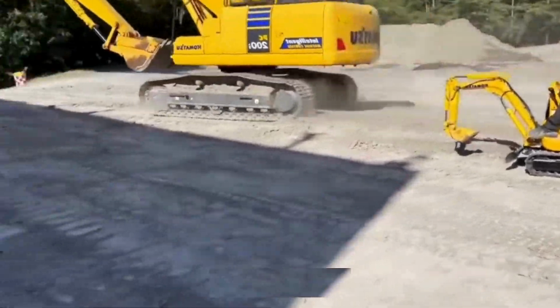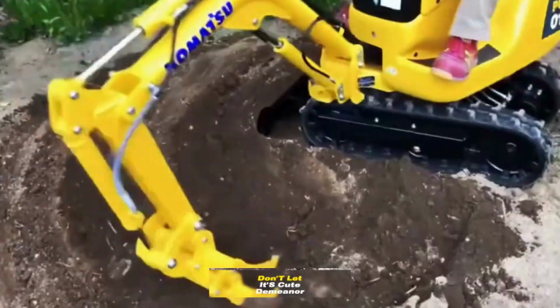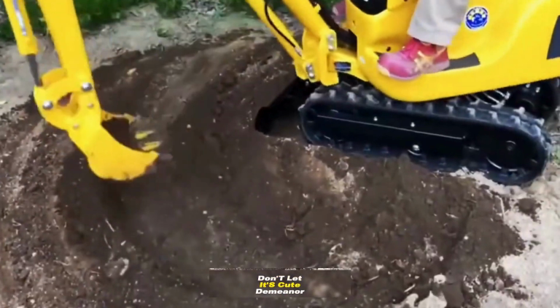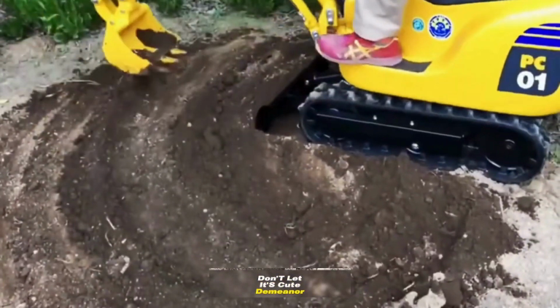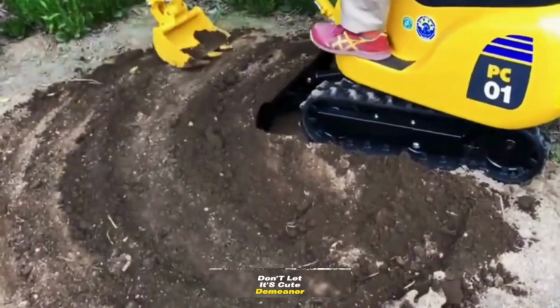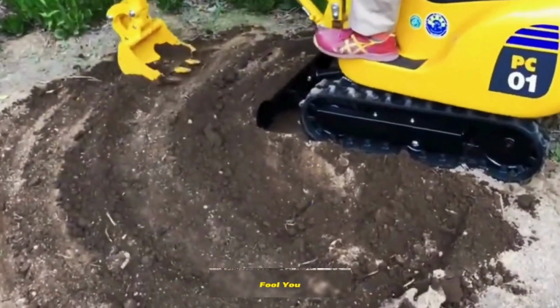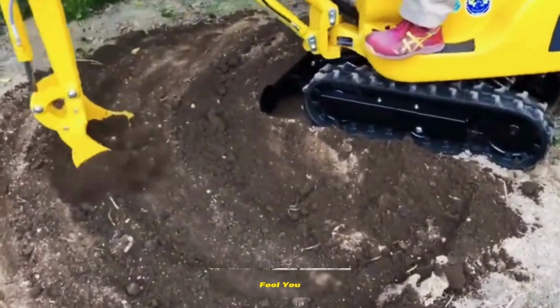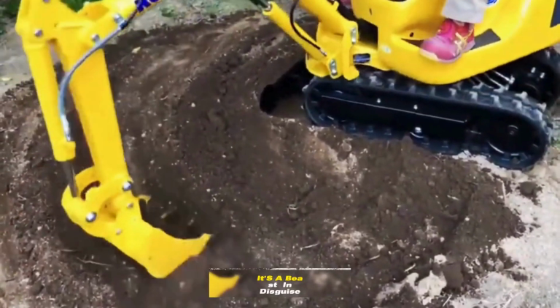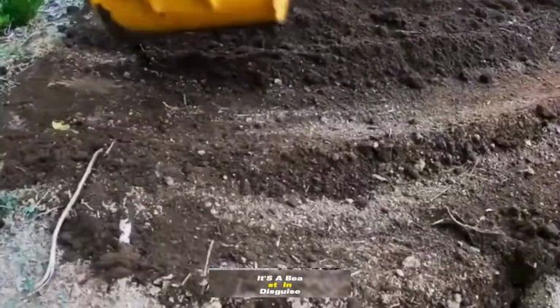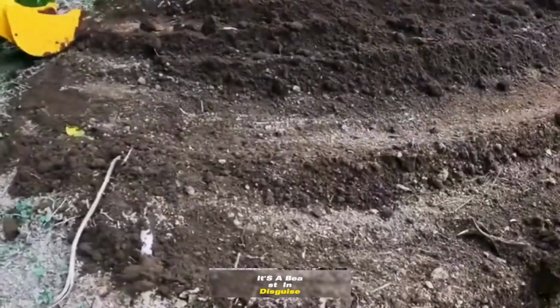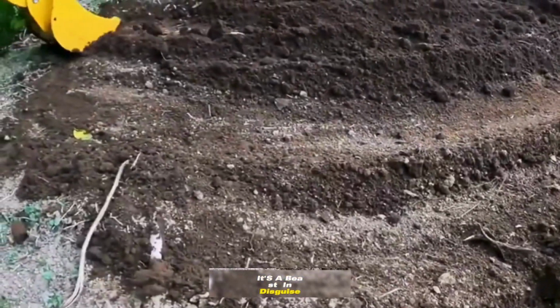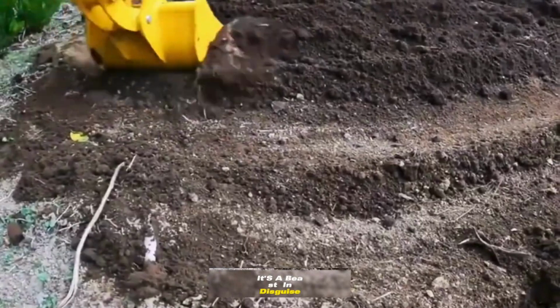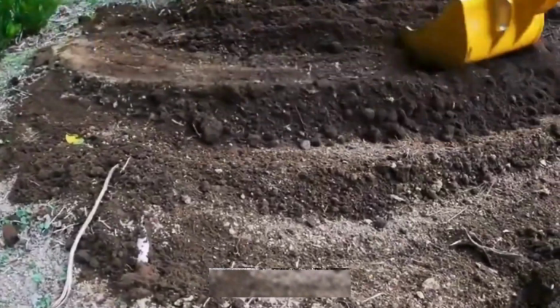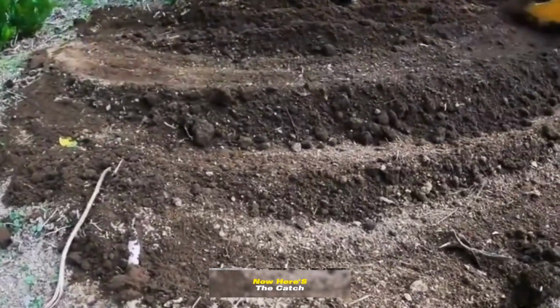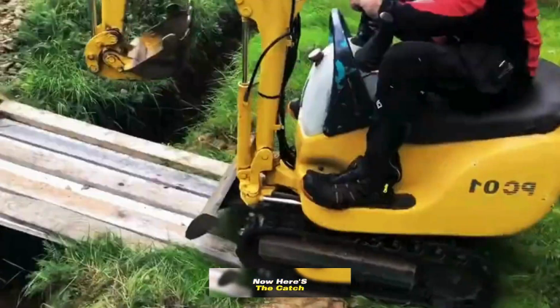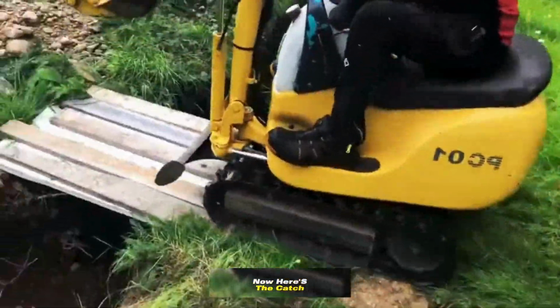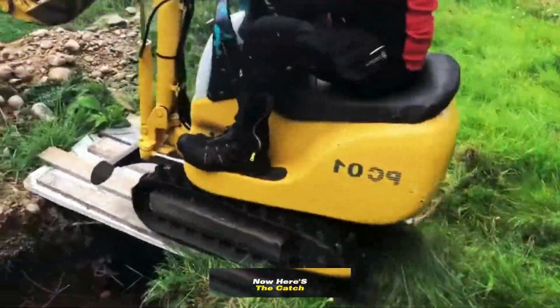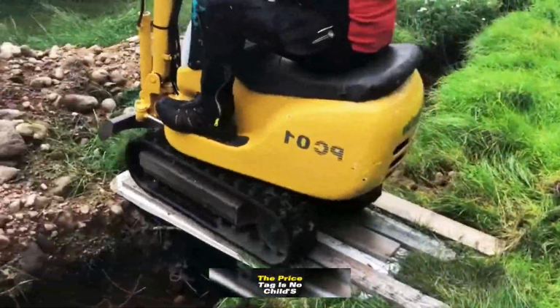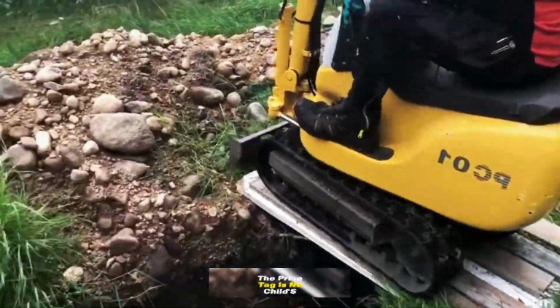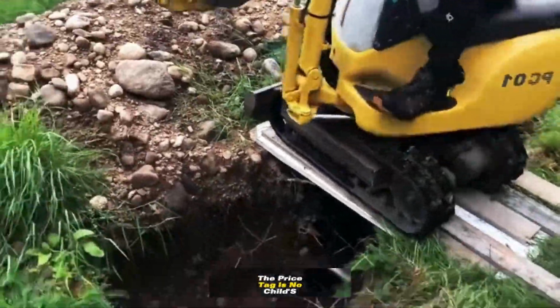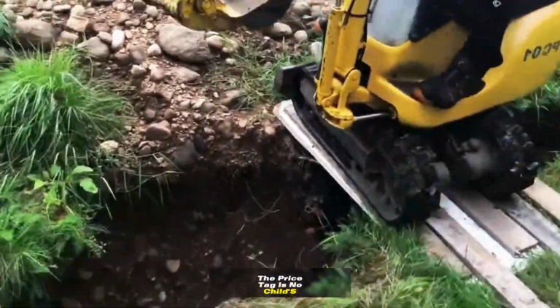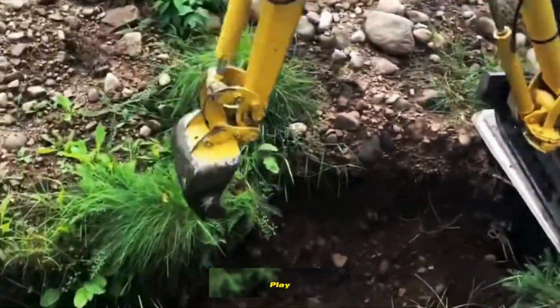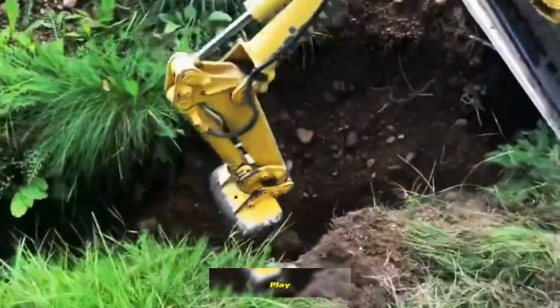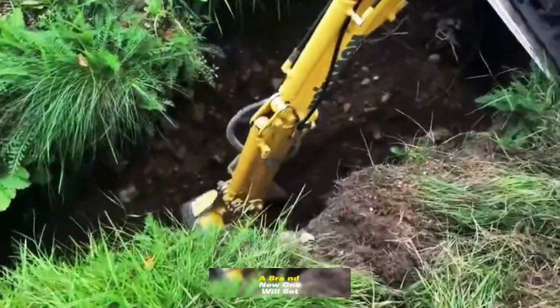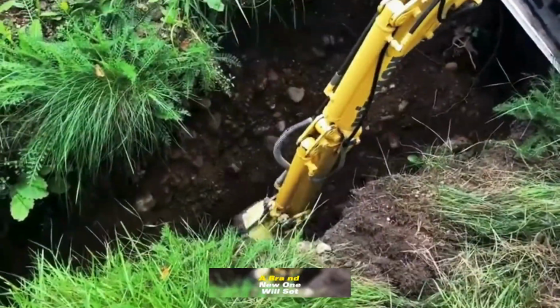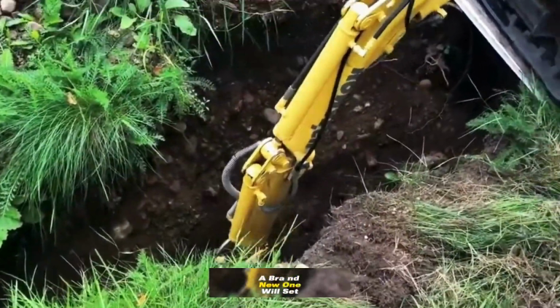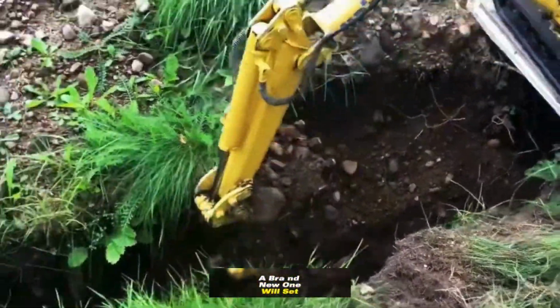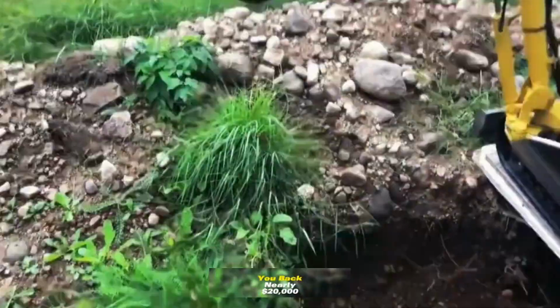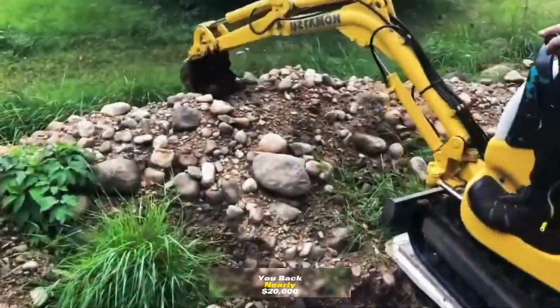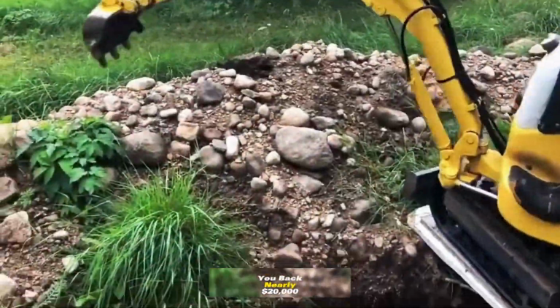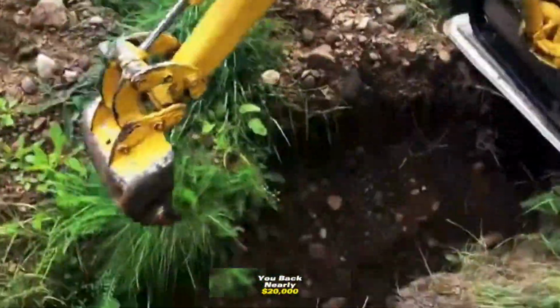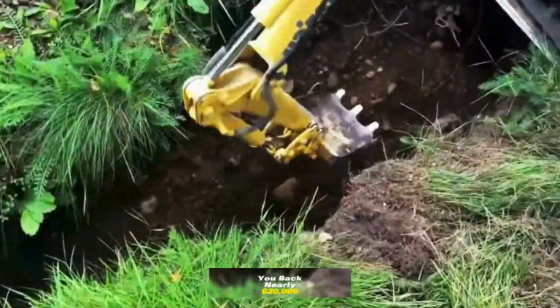Don't let its cute demeanor fool you — it's a beast in disguise. Now here's the catch: the price tag is no child's play. A brand new one will set you back nearly $20,000.